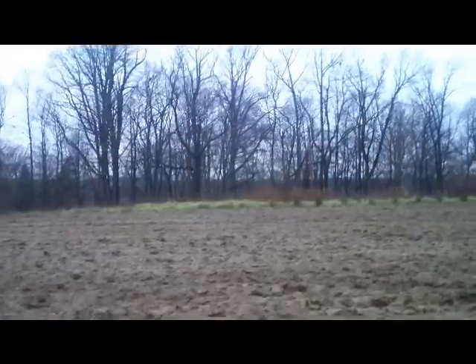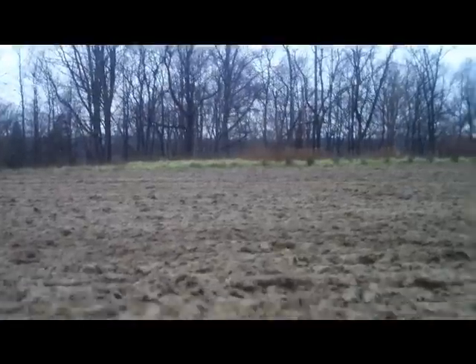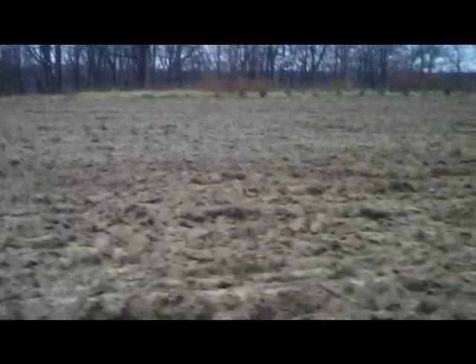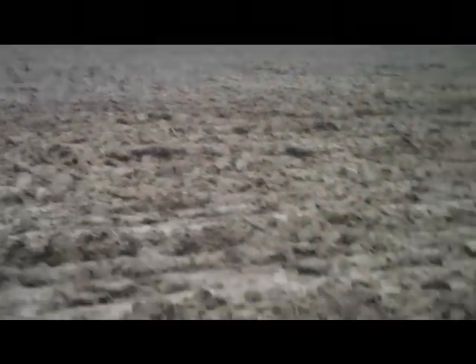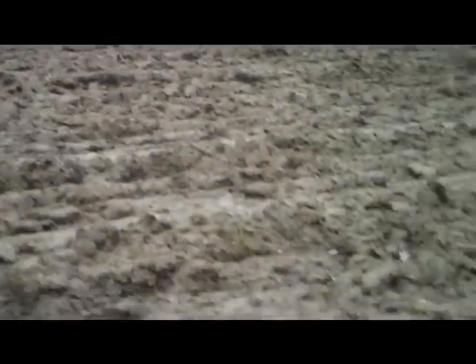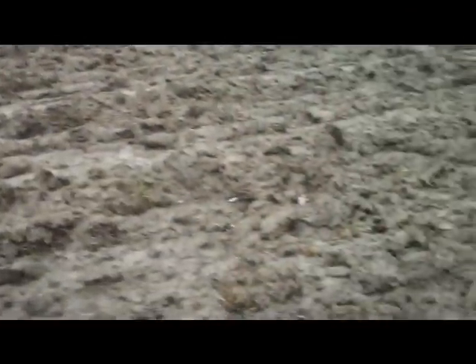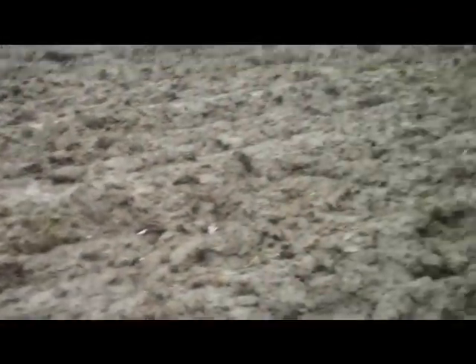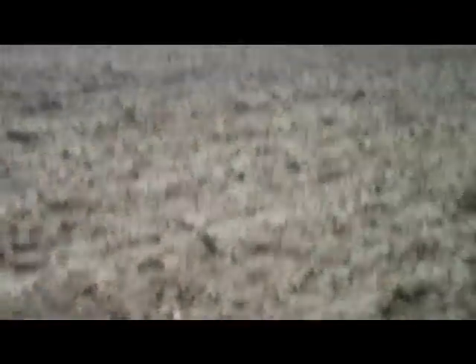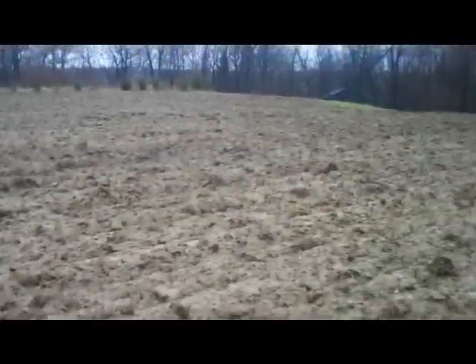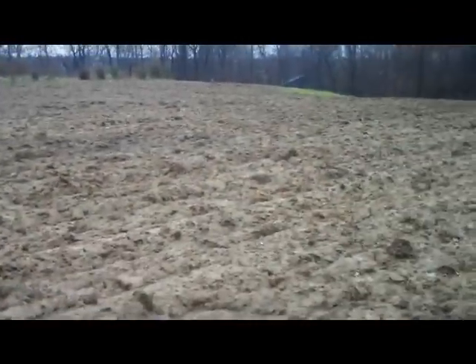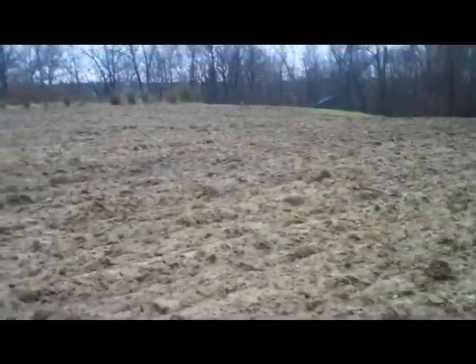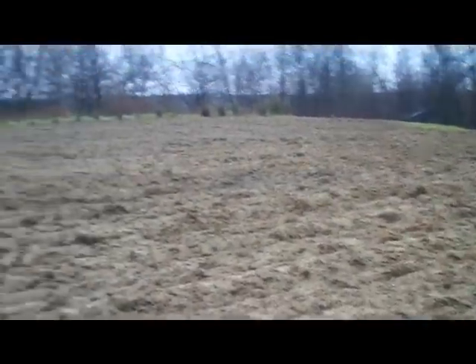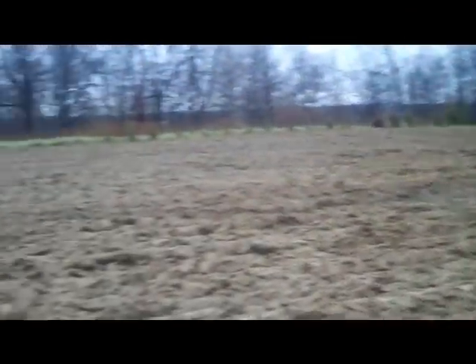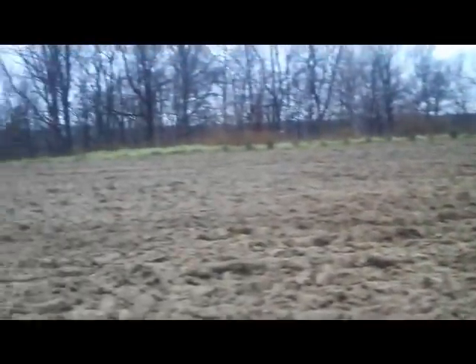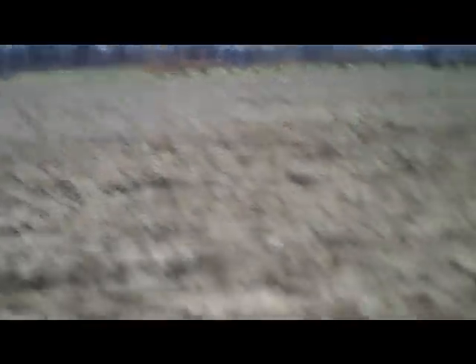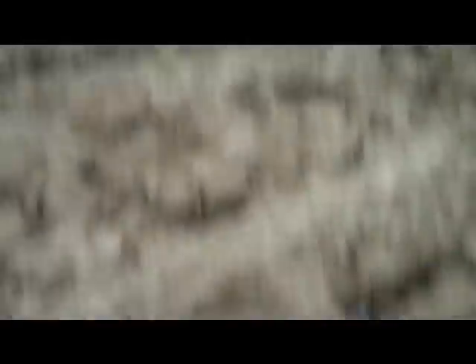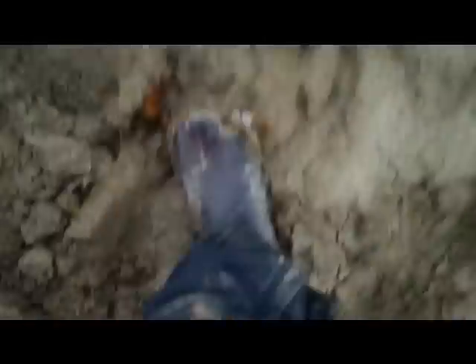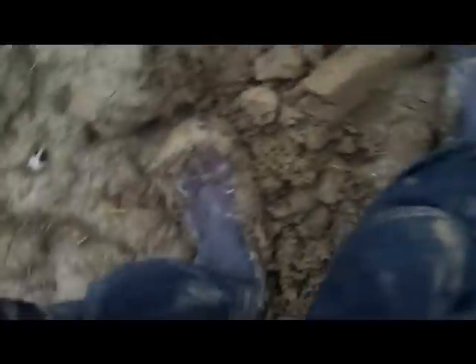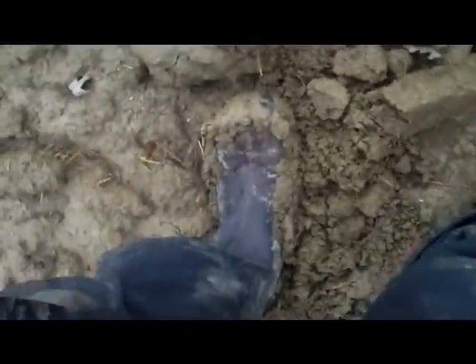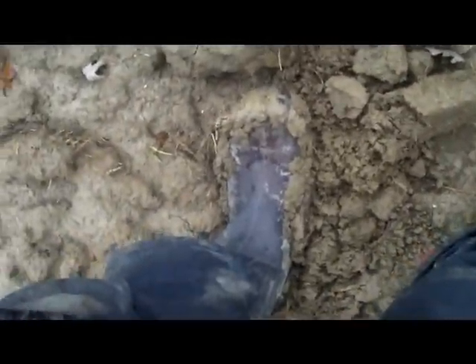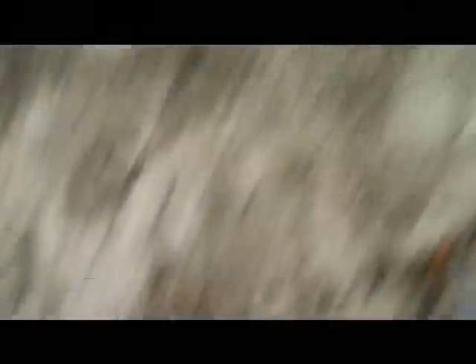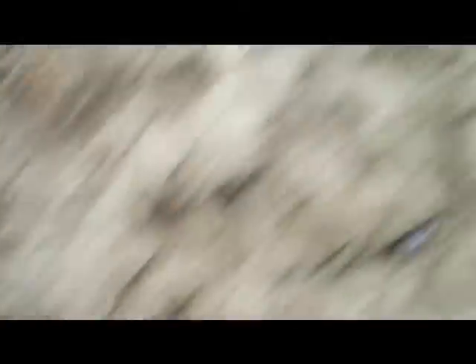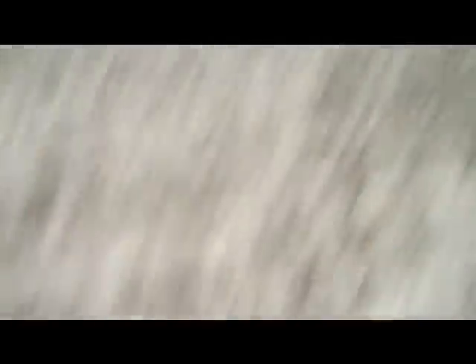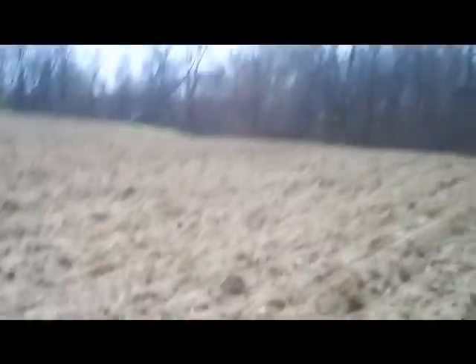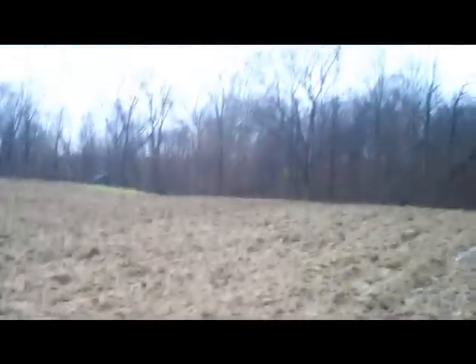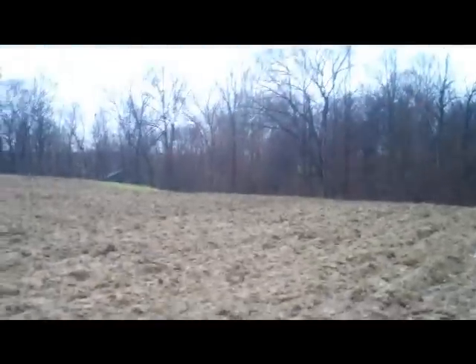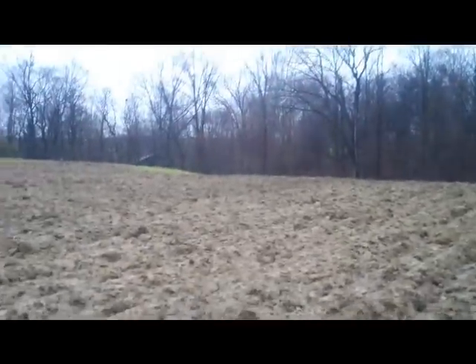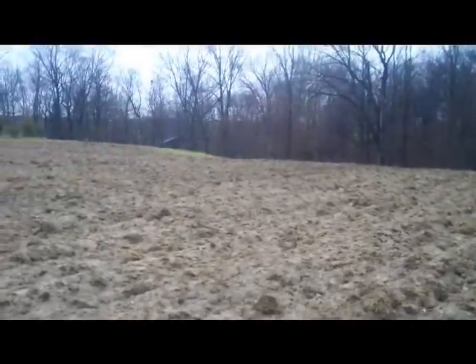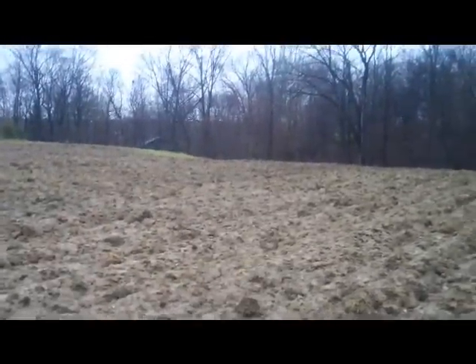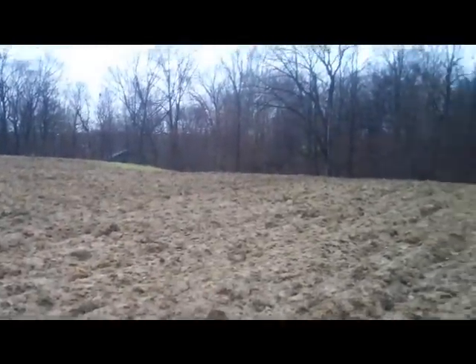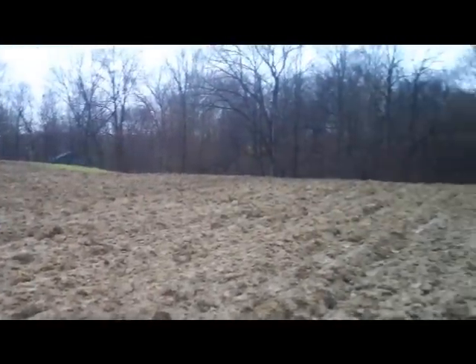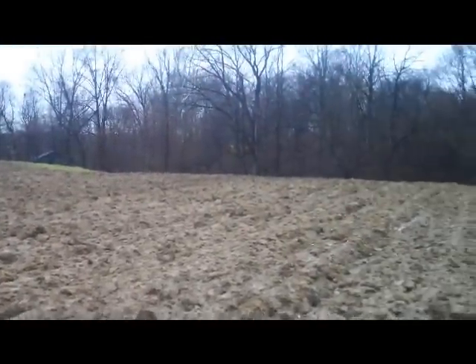Hi everybody, it's Jack here, November 22nd, rainy morning, just got done raining, muddy out here as you can tell, in my field here, just plowed it up a couple weeks ago.